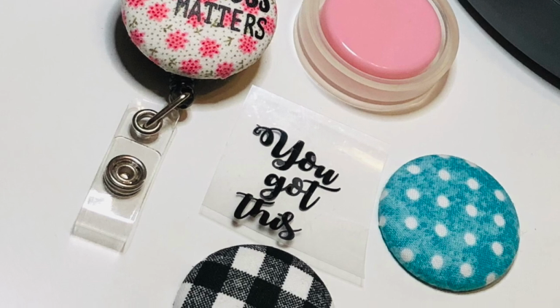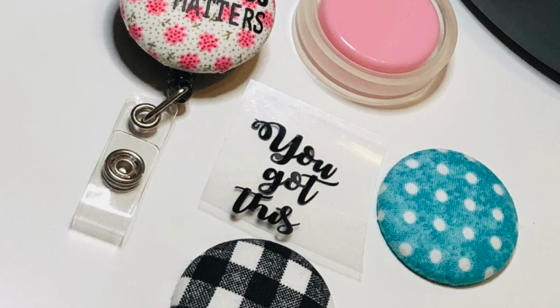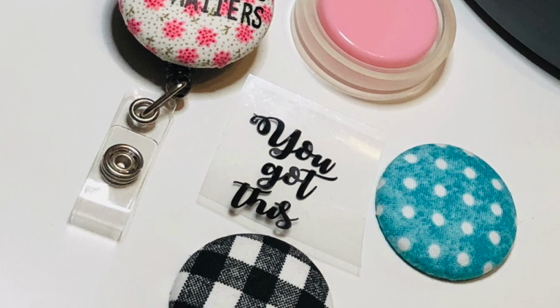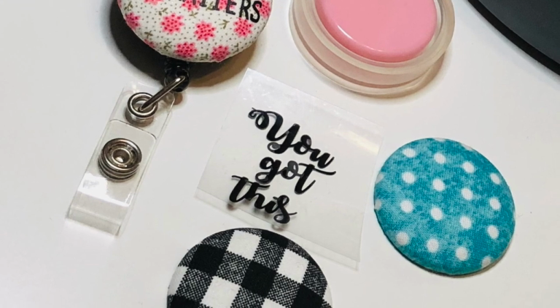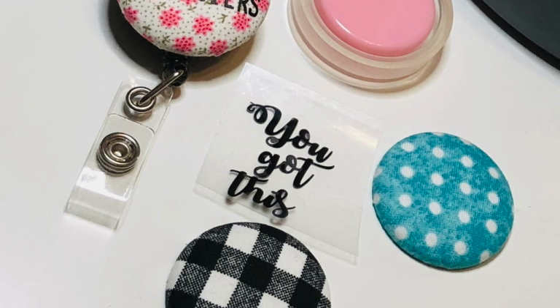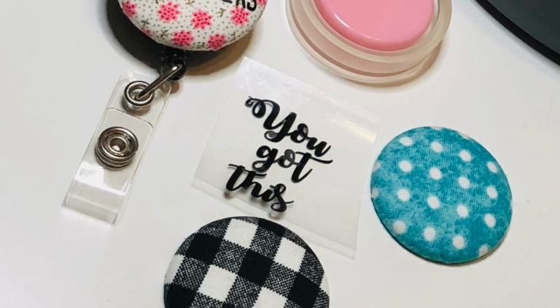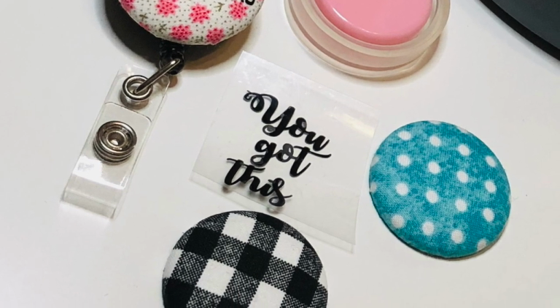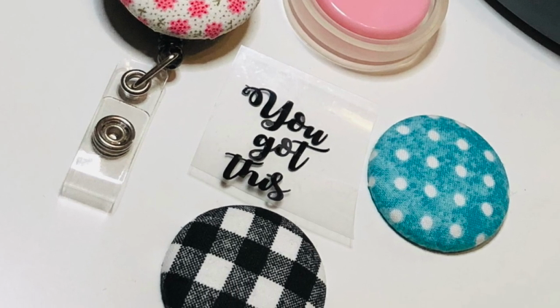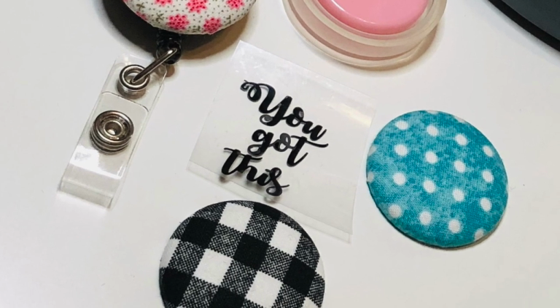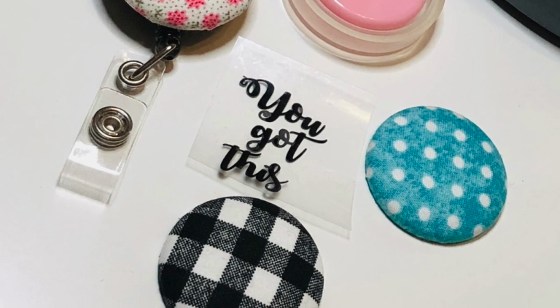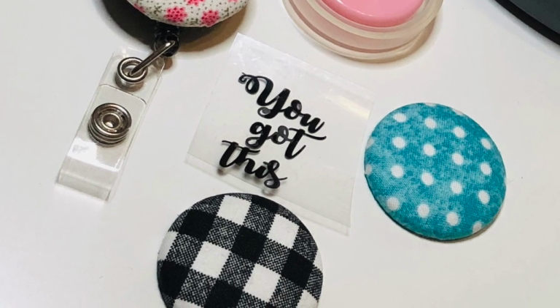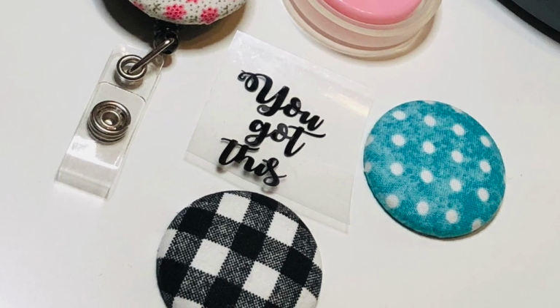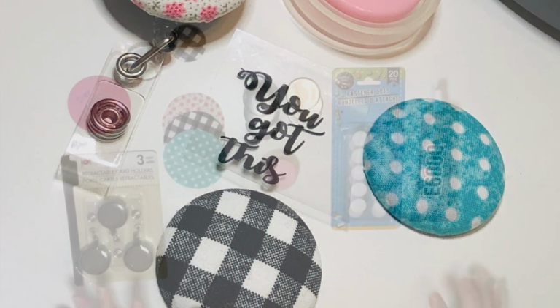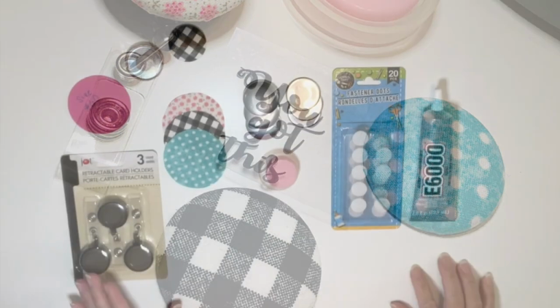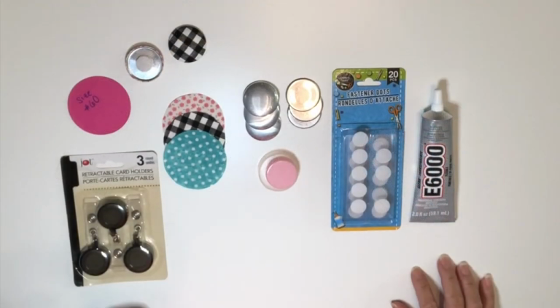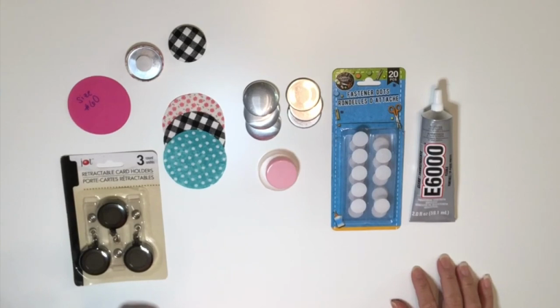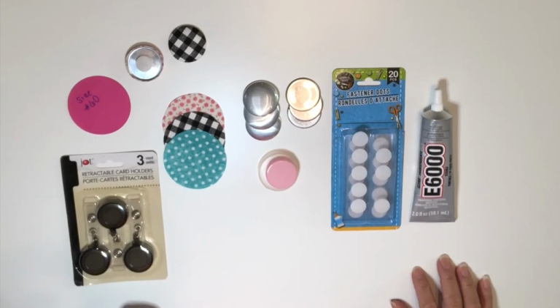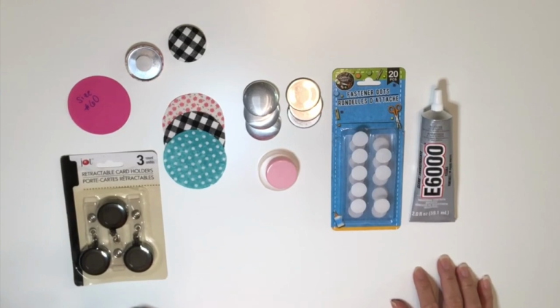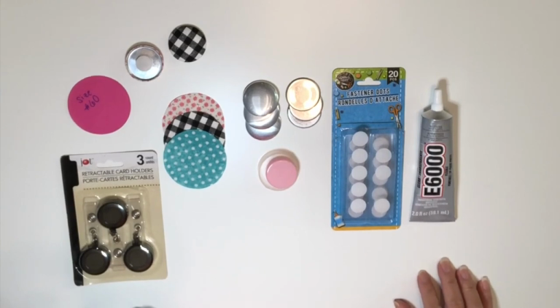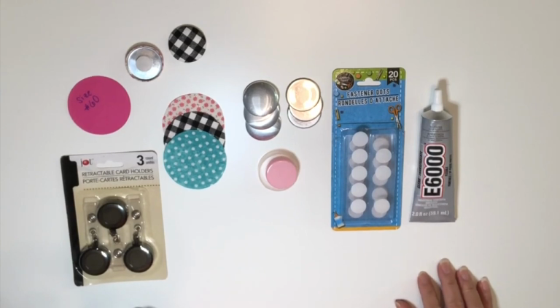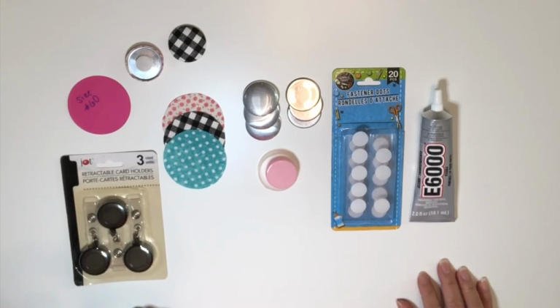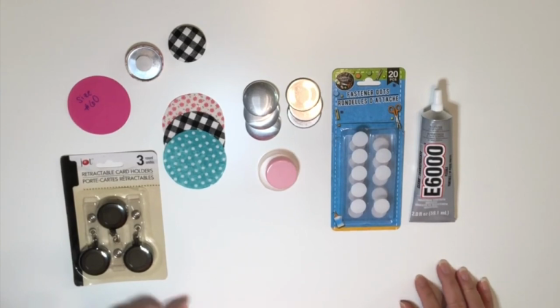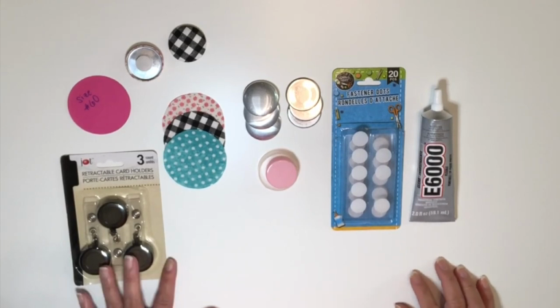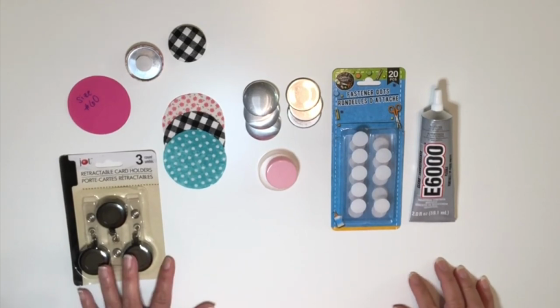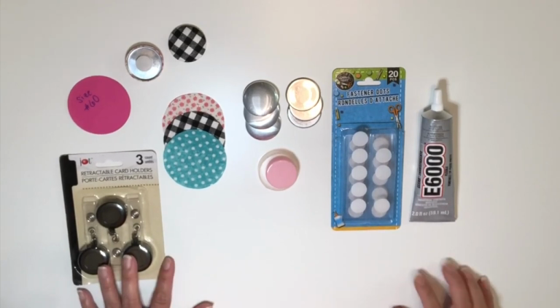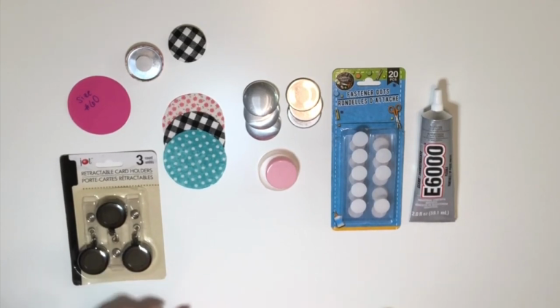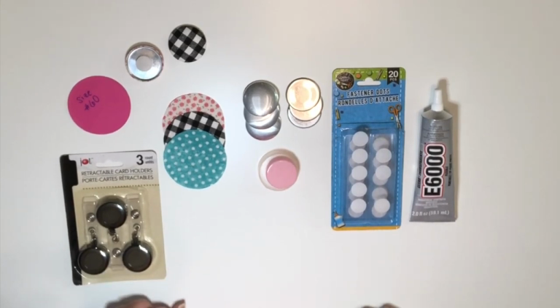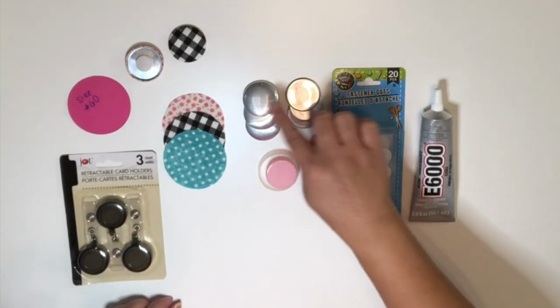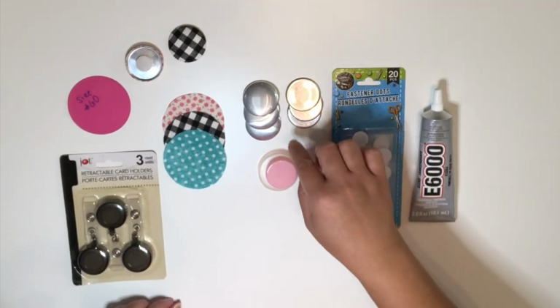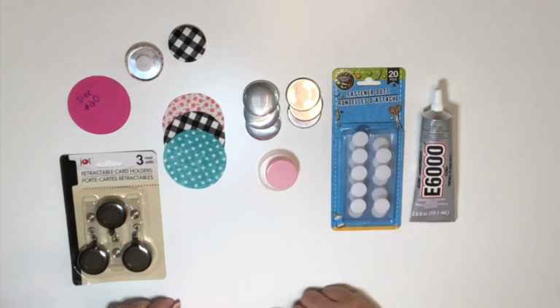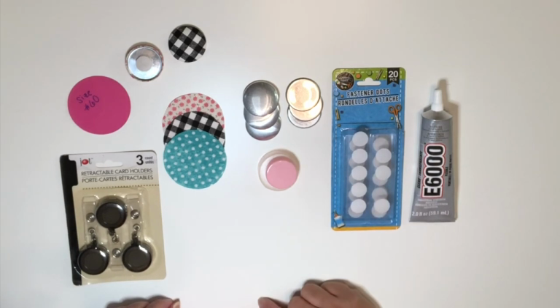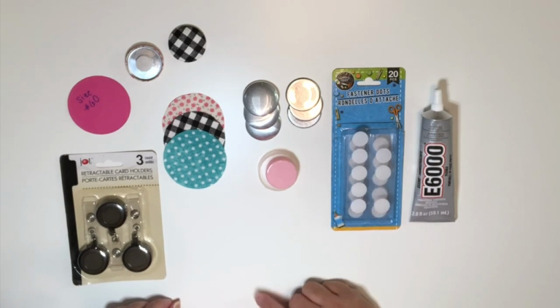If you are new to my channel, please subscribe and hit that notification bell so you don't miss any of my videos. So here are the materials that we're going to need. I purchased these buttons online, which came with this pink tool to make the buttons.